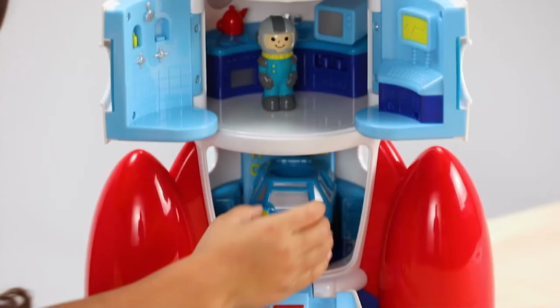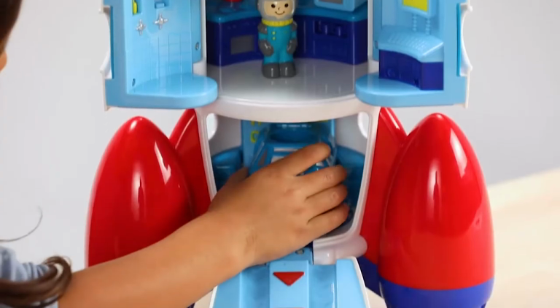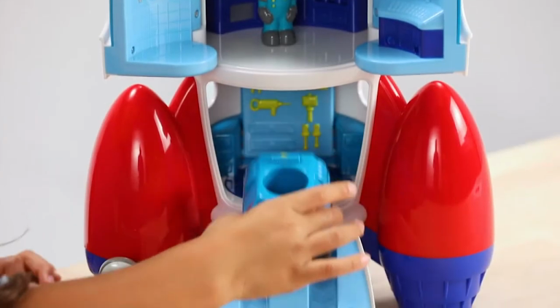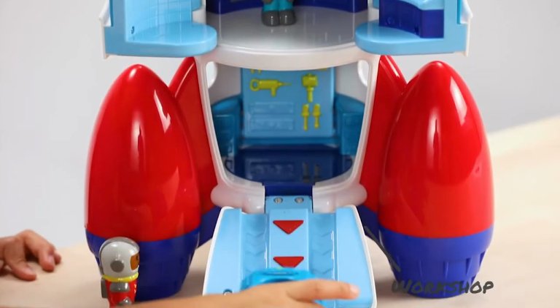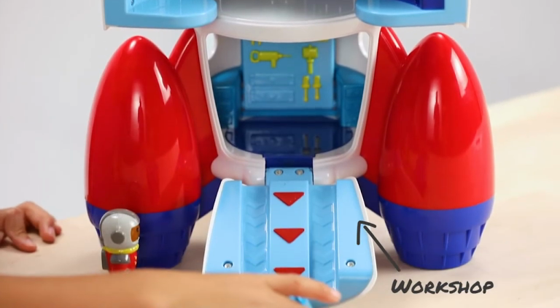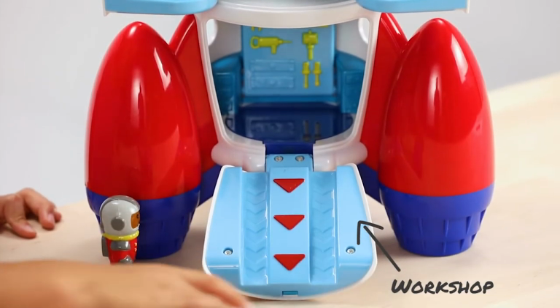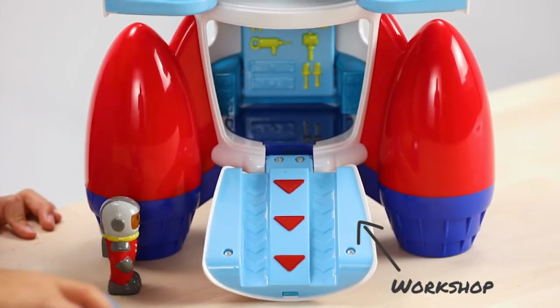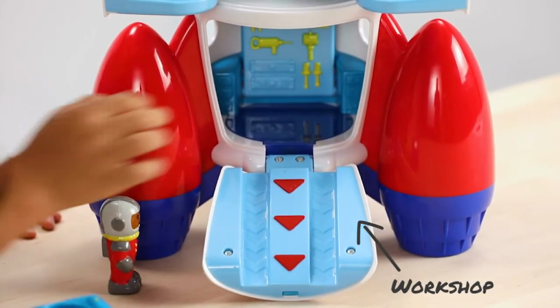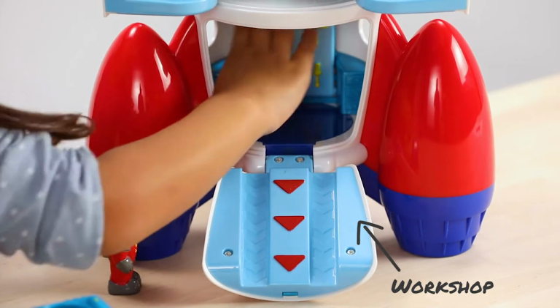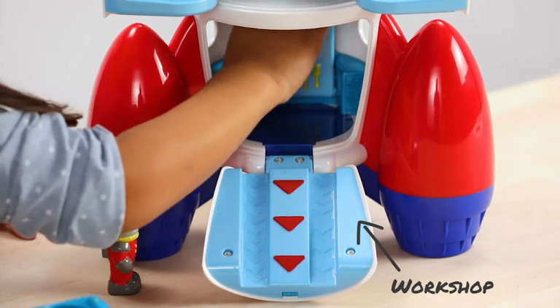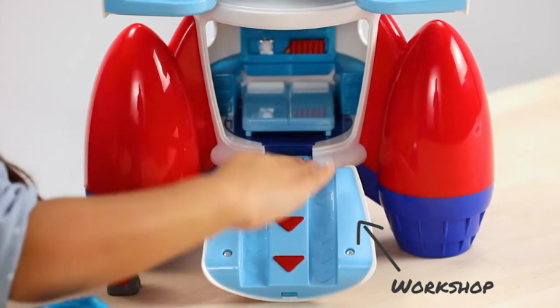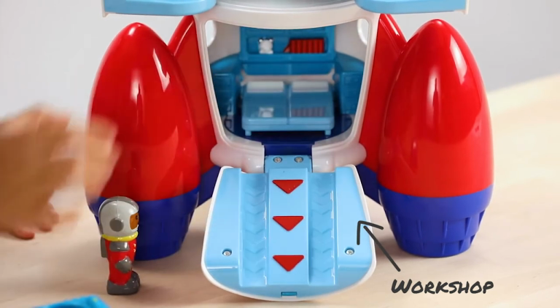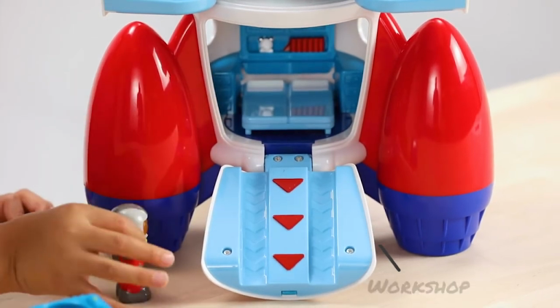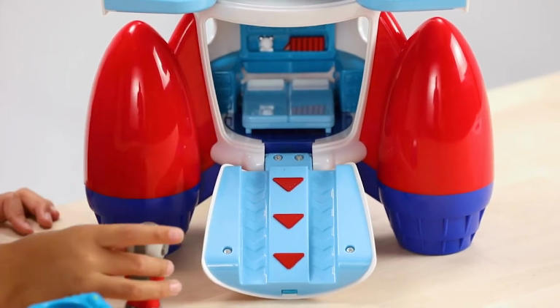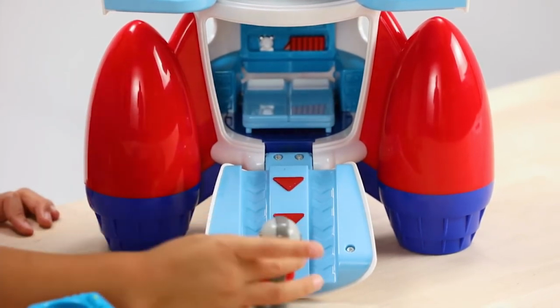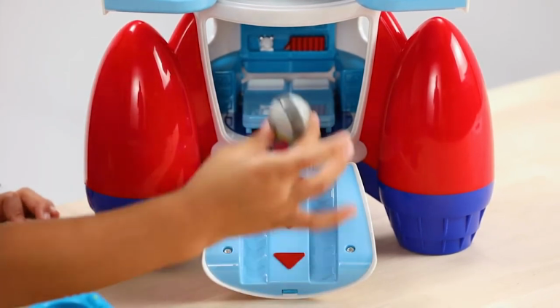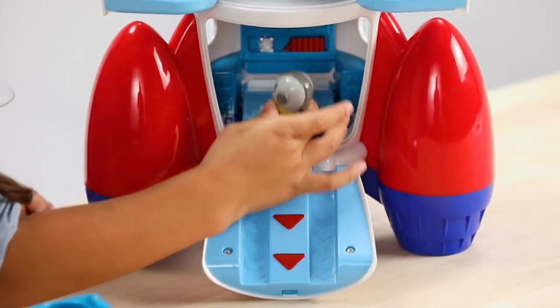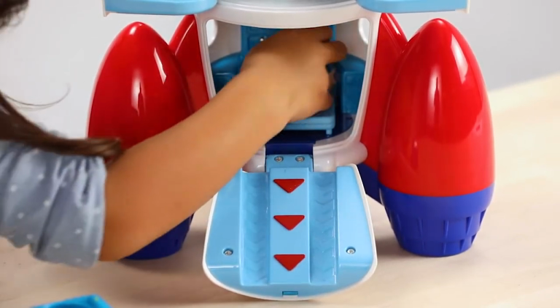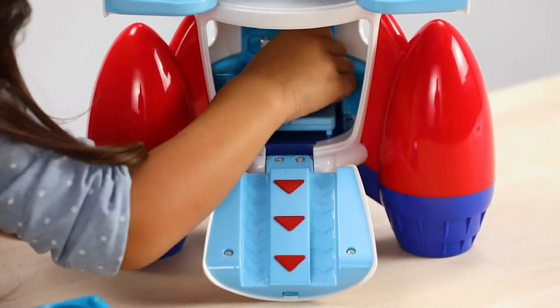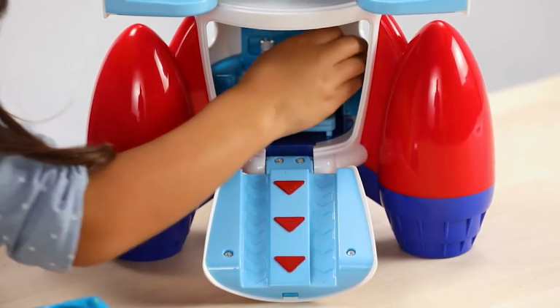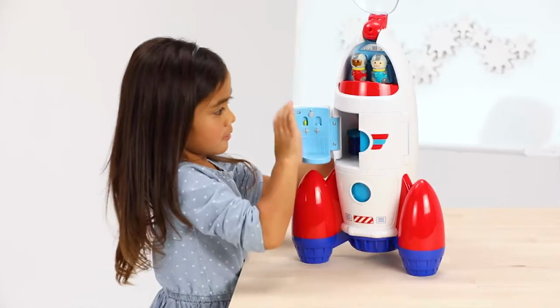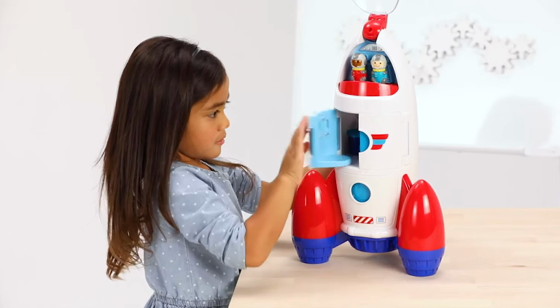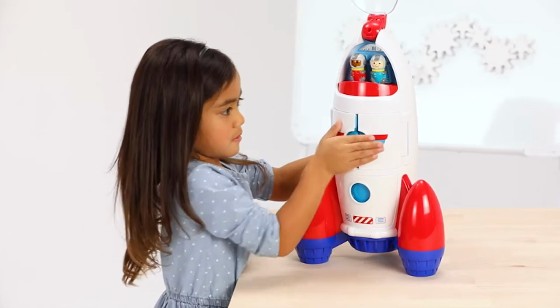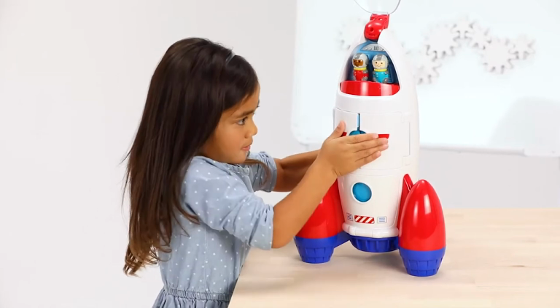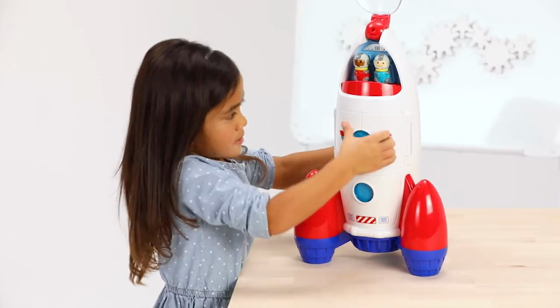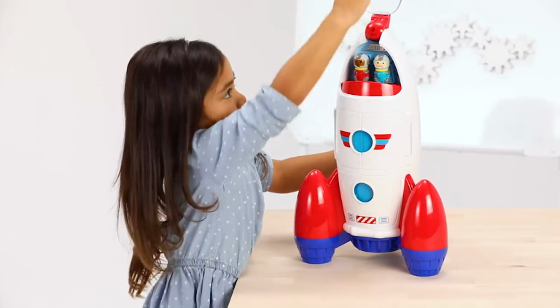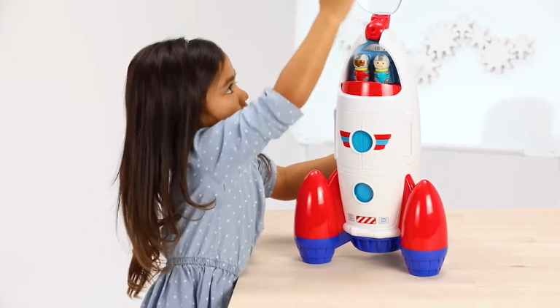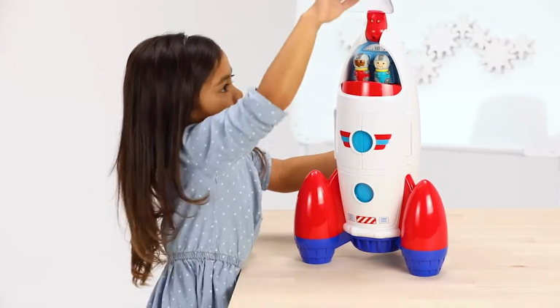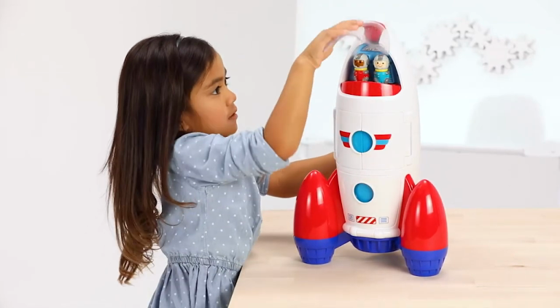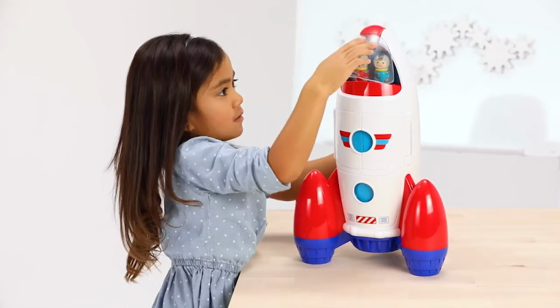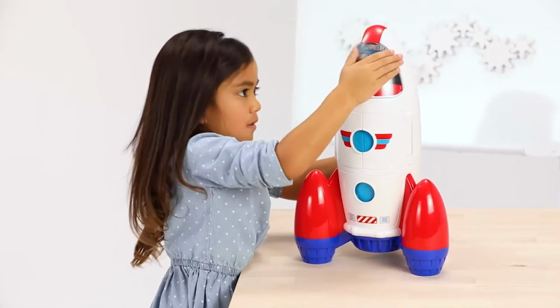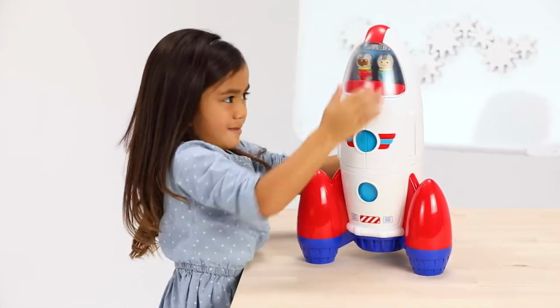There's even a workshop that stores the rover and has a flip-down bed so the astronauts can rest. And all the hatches snap shut, so this great gift is ideal when you're on the go.